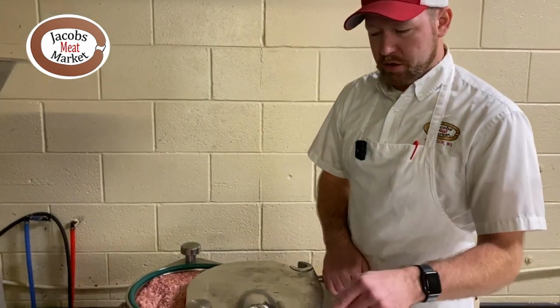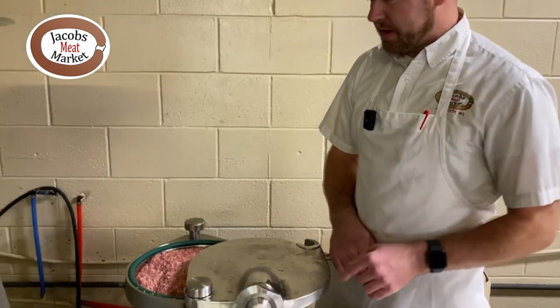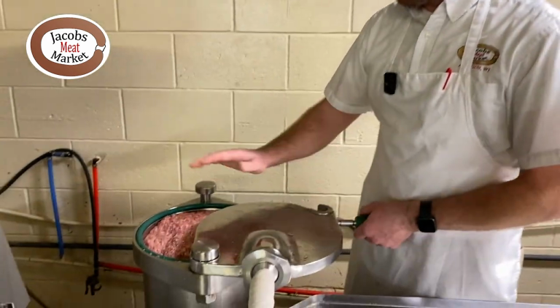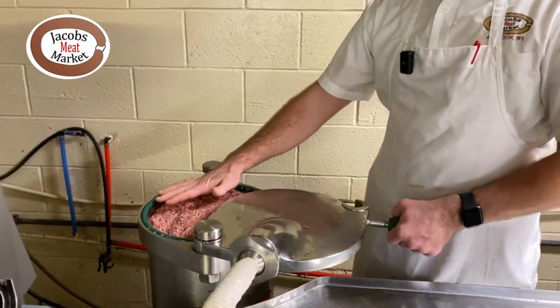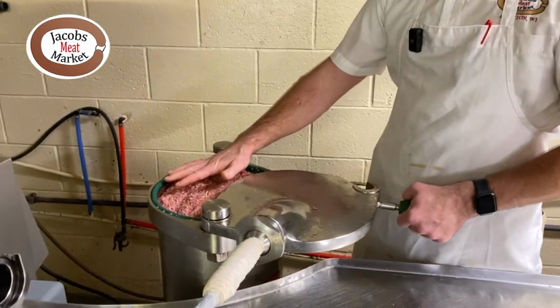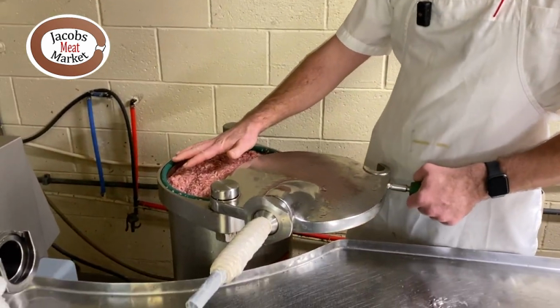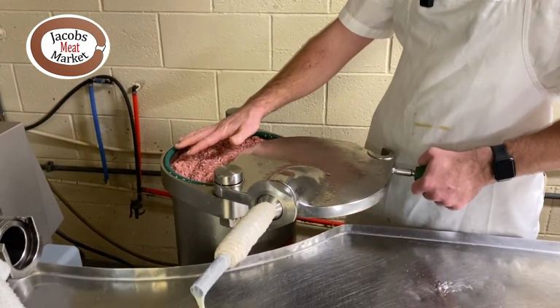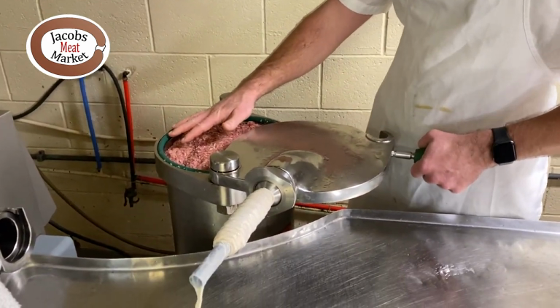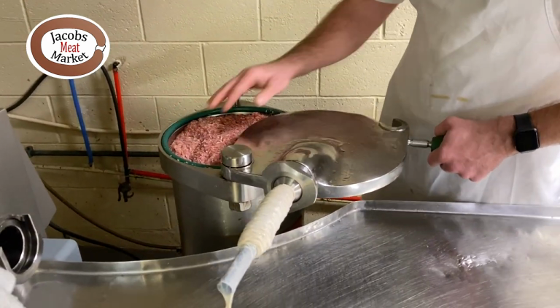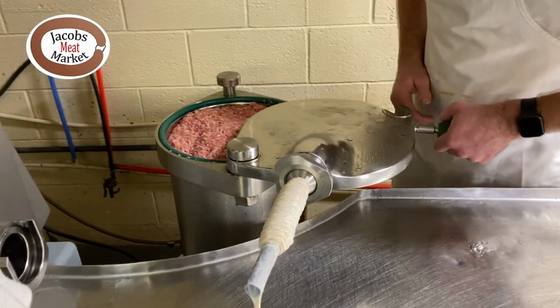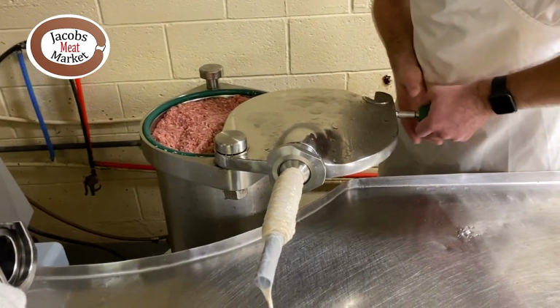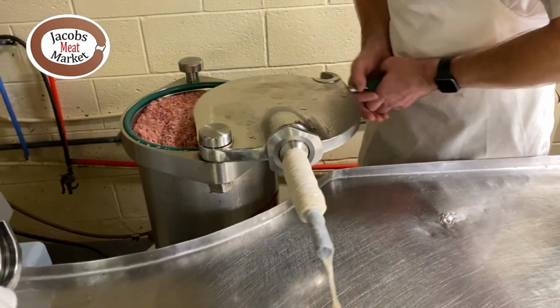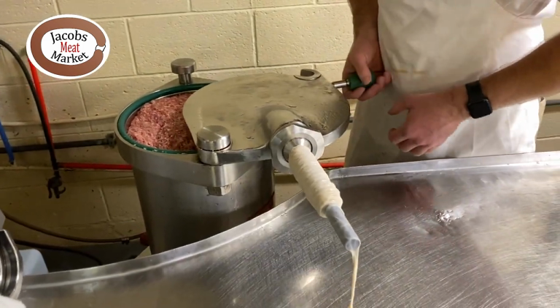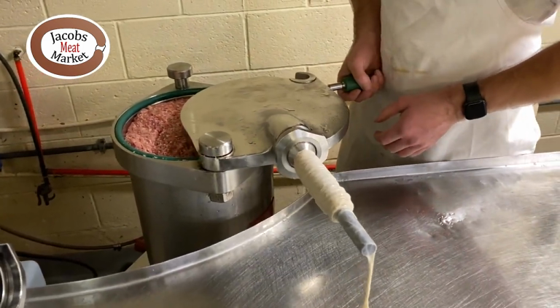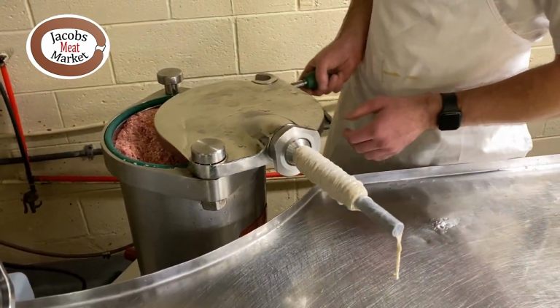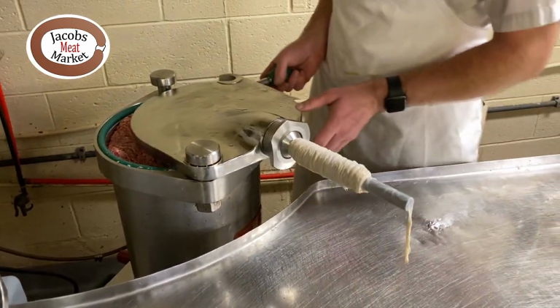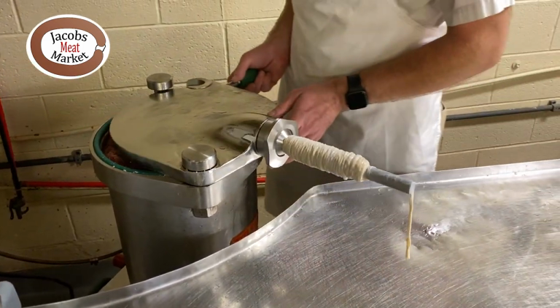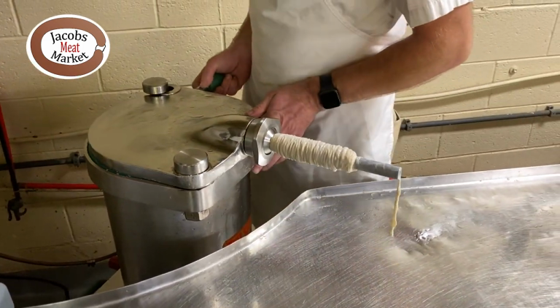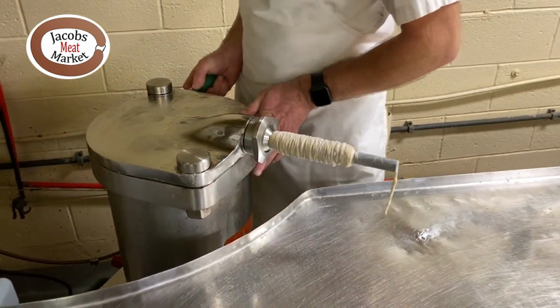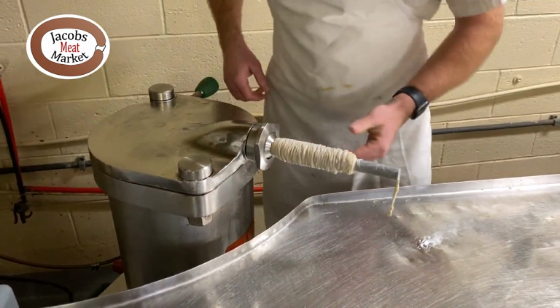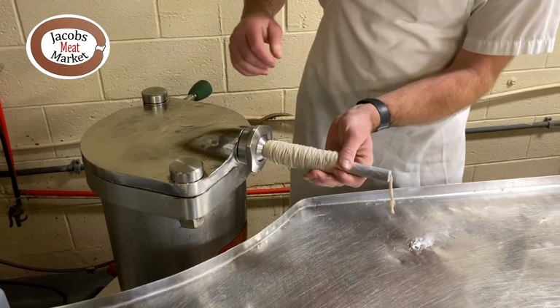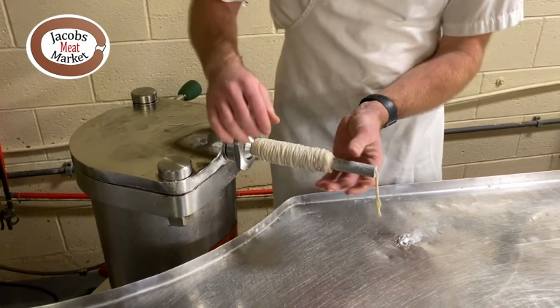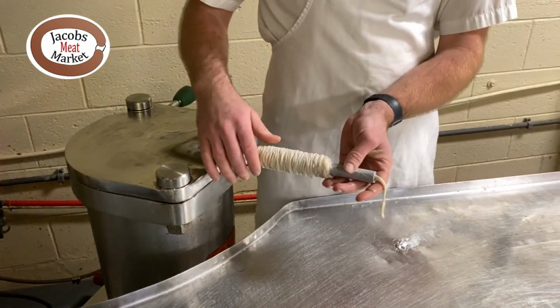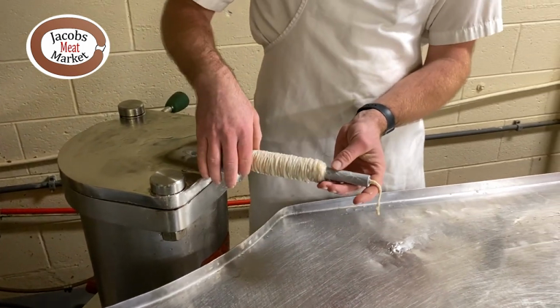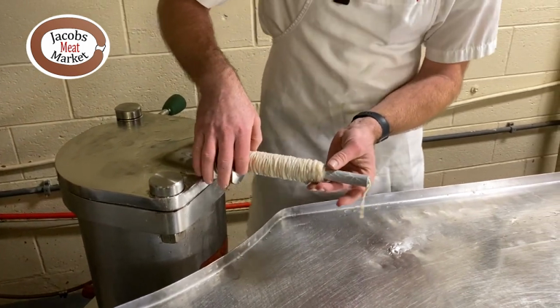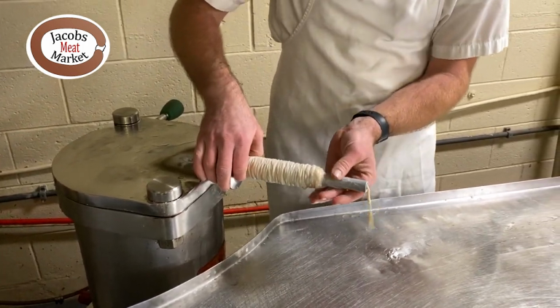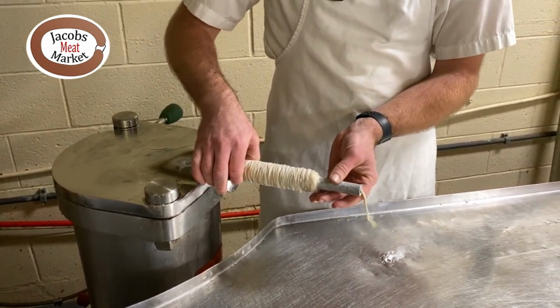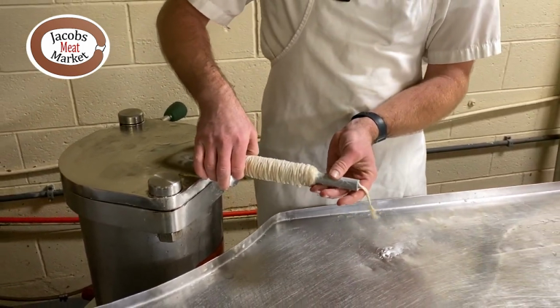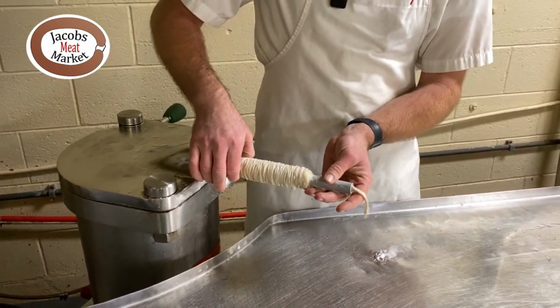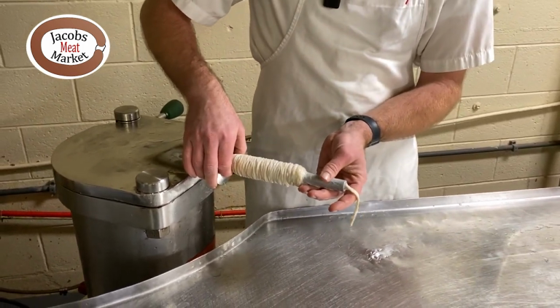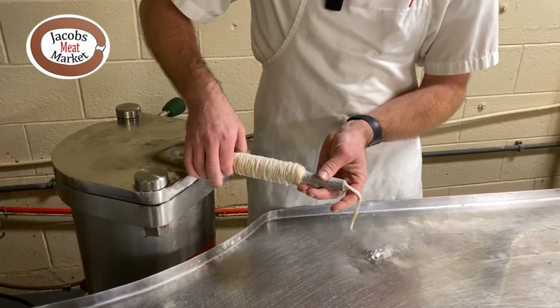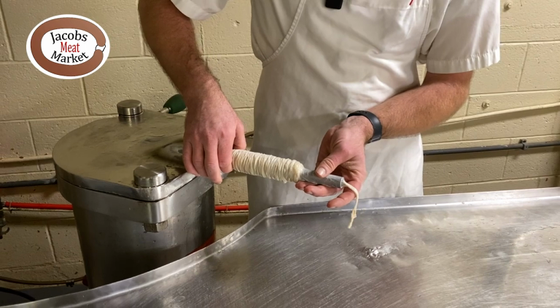So here we've got our beer batter brats in the stuffer here, so we're going to close the stuffer. And right on here we have our sausage casings. So we're just going to click the knee lever here and we're going to stuff some sausage.